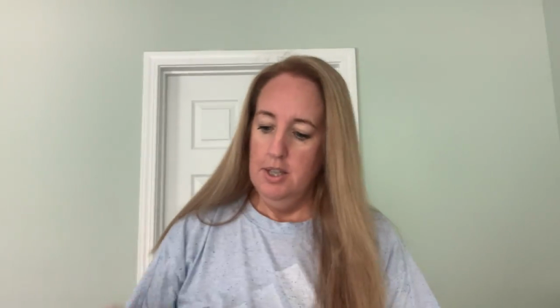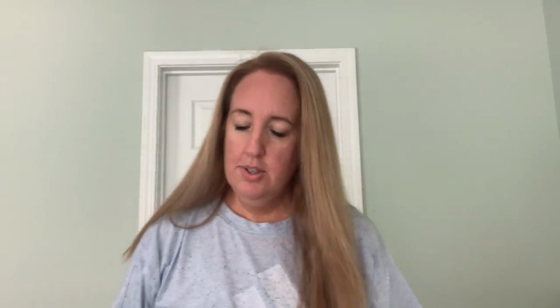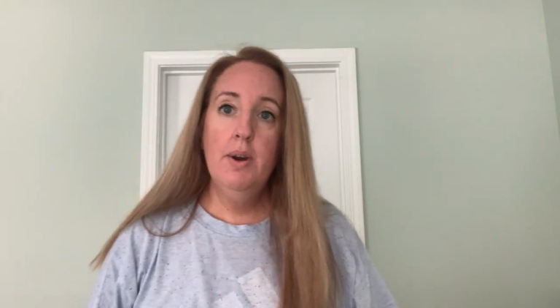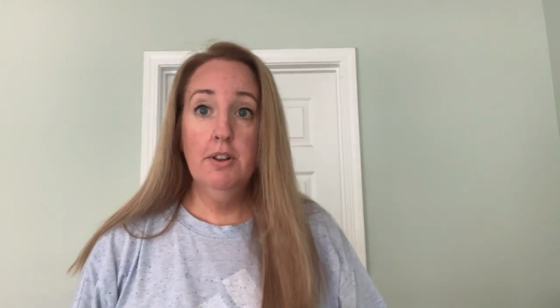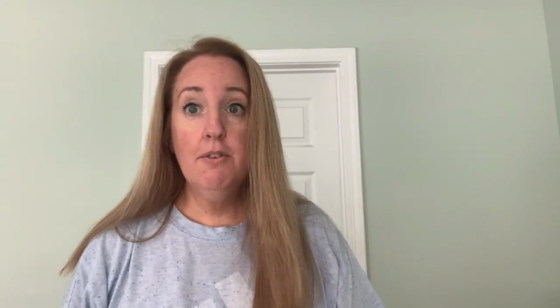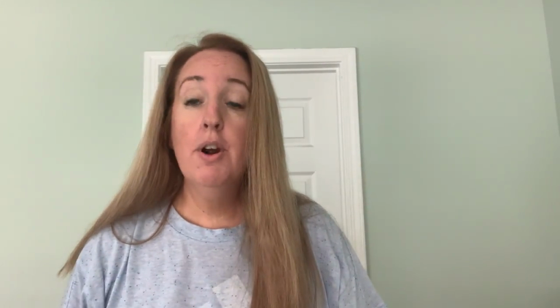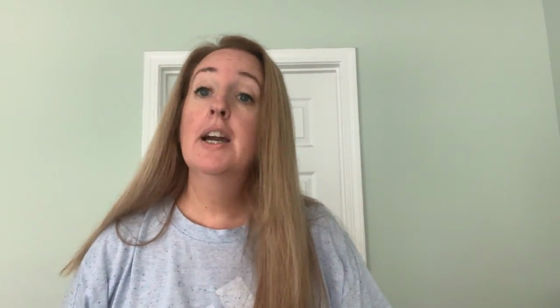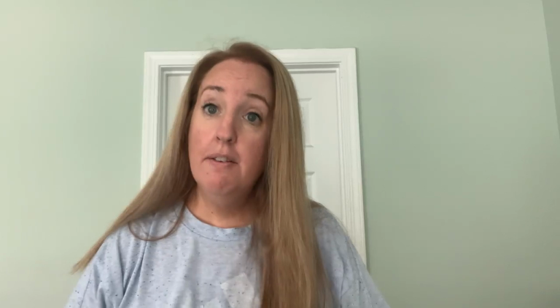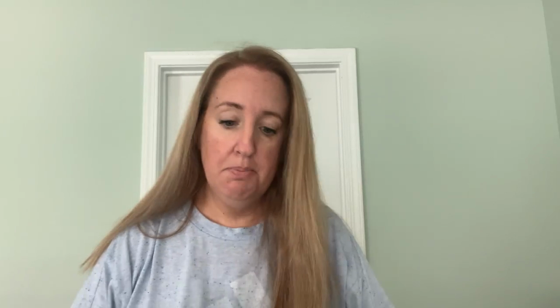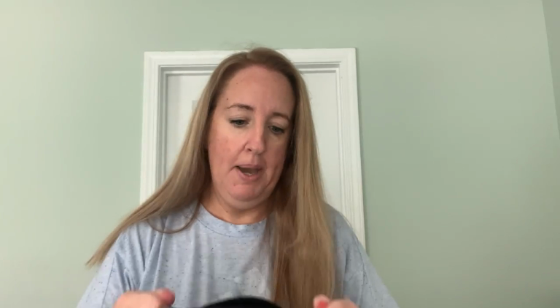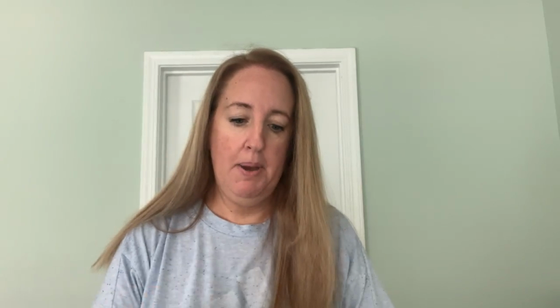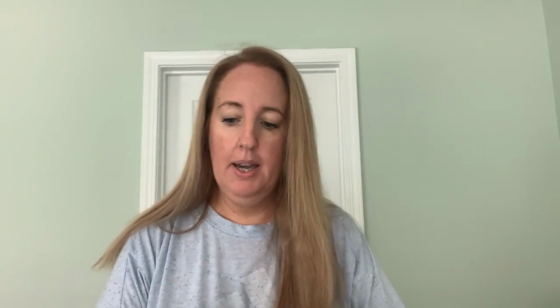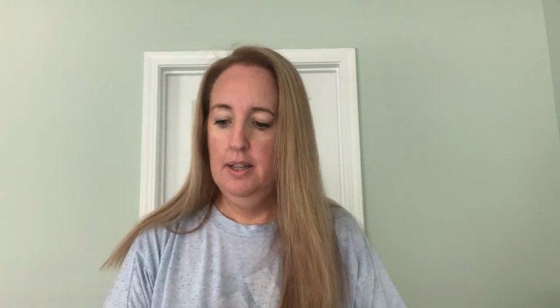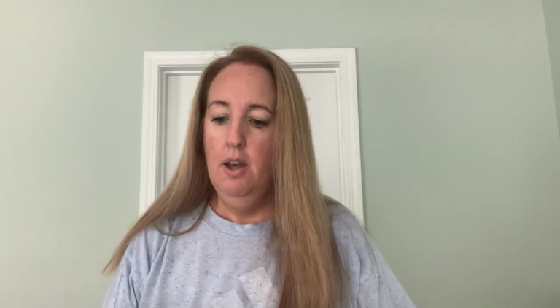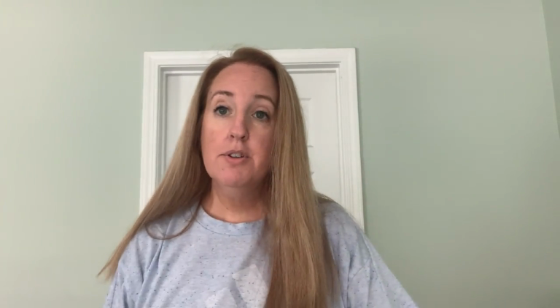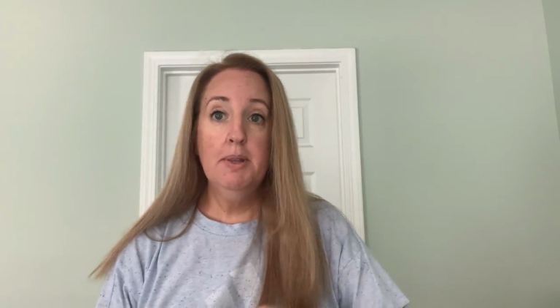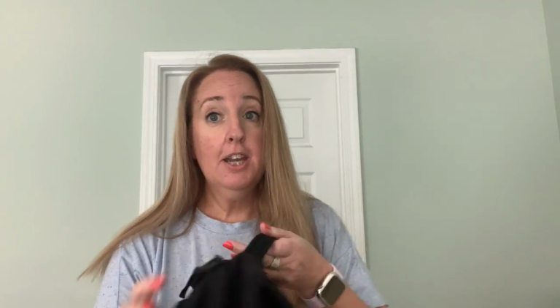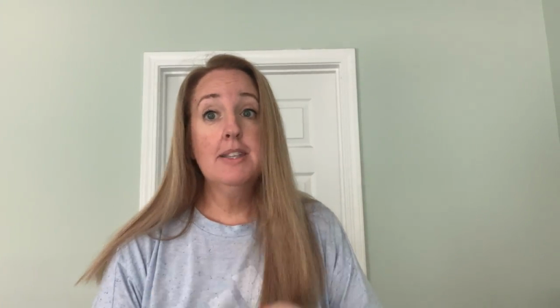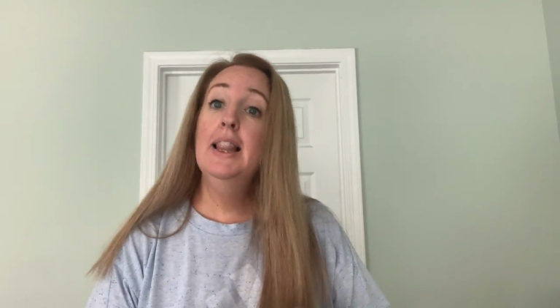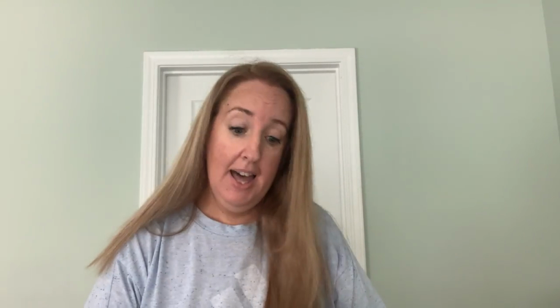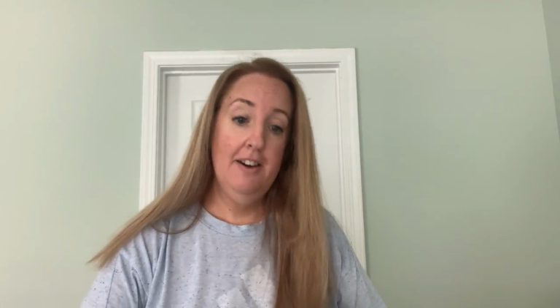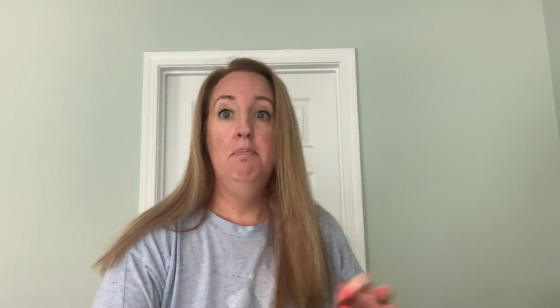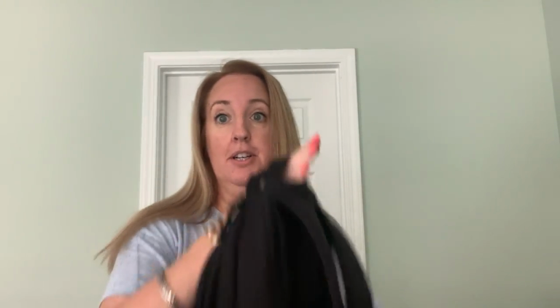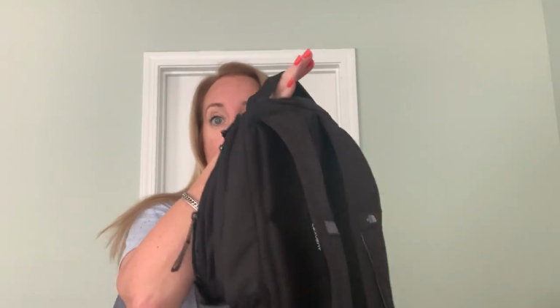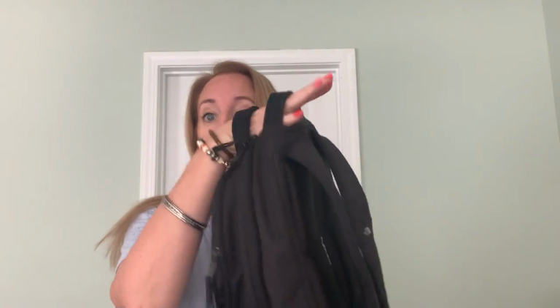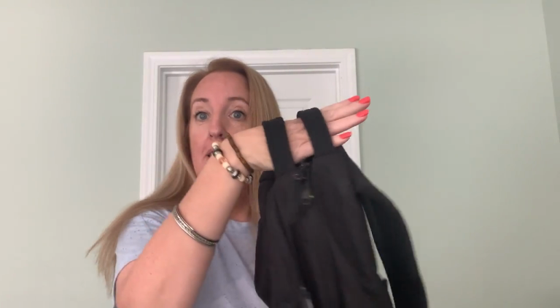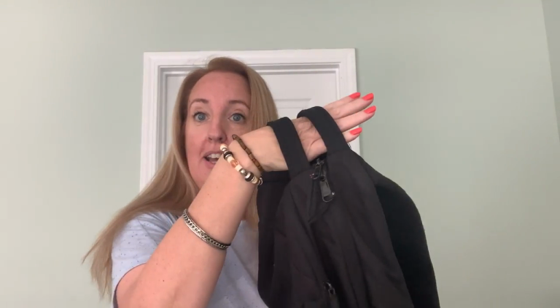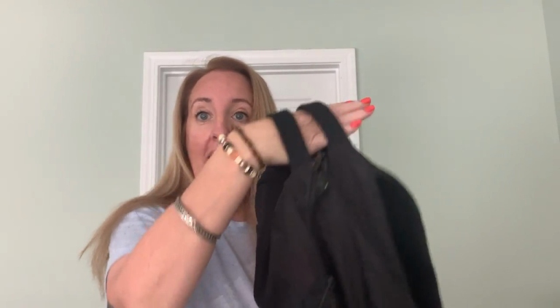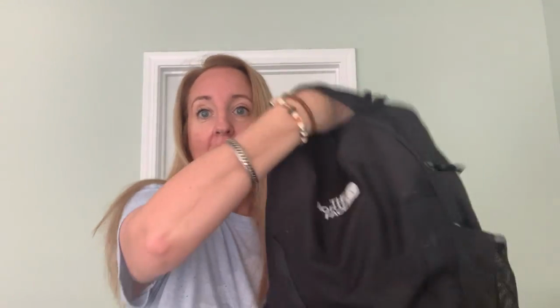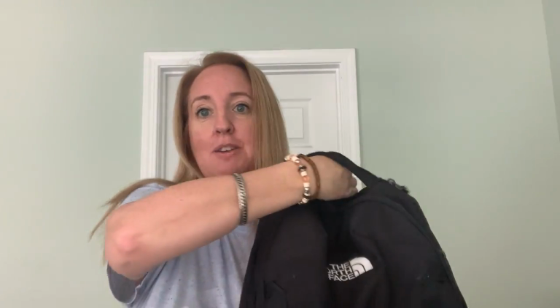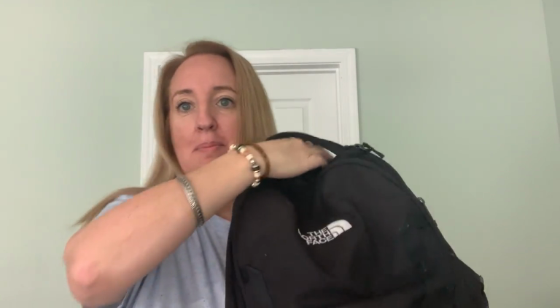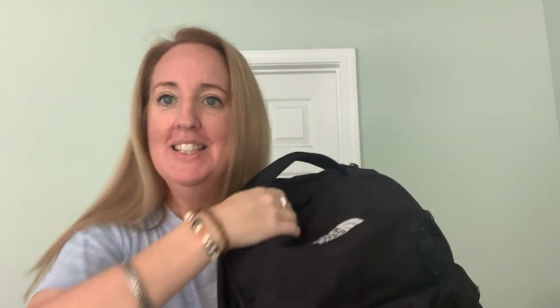So if you're looking for a comfortable backpack for someone that carries a lot of books, I would highly recommend this.